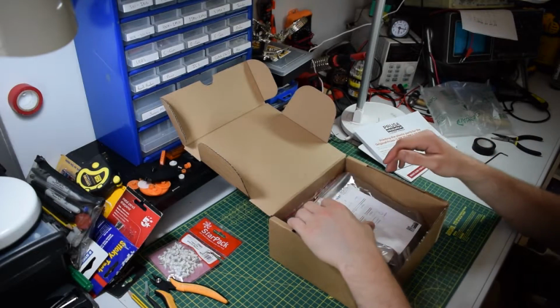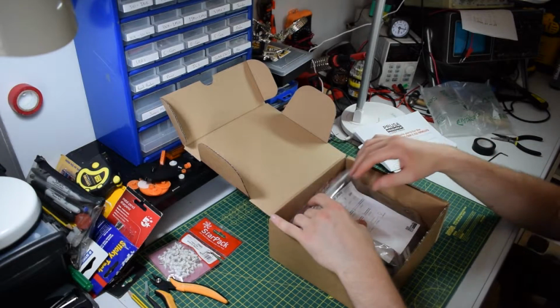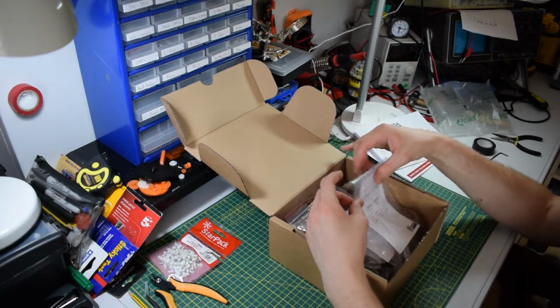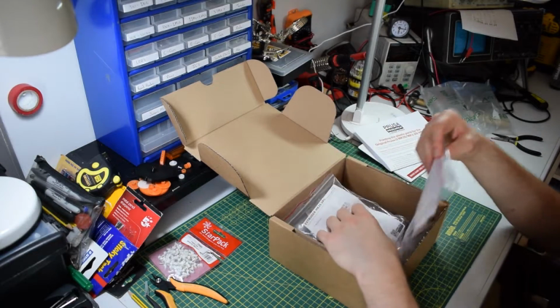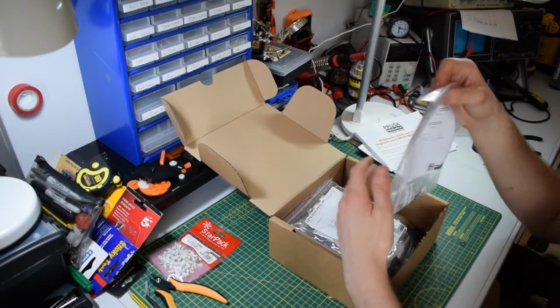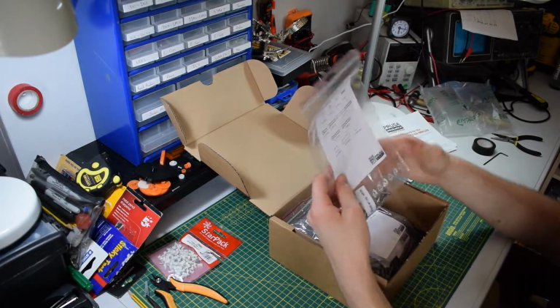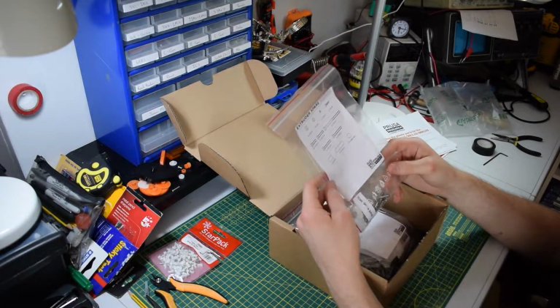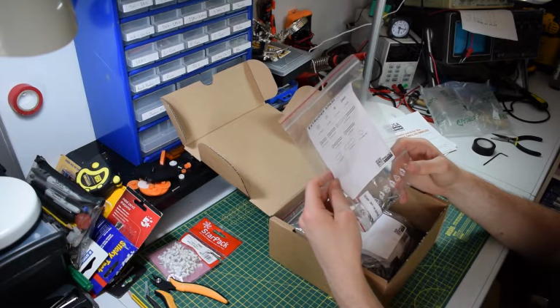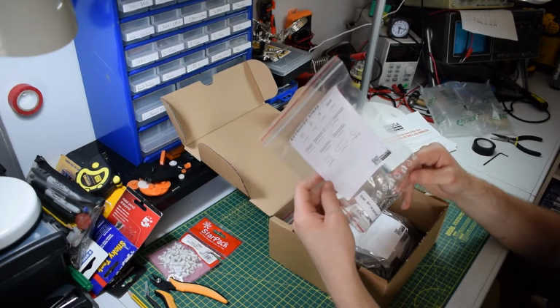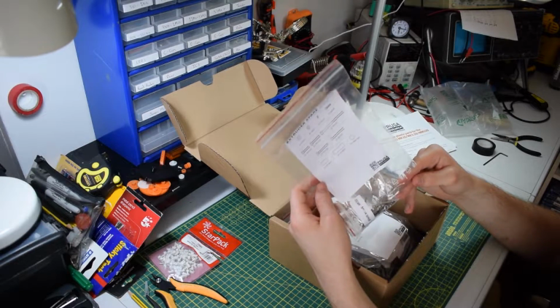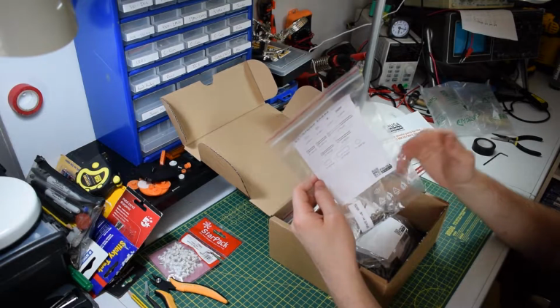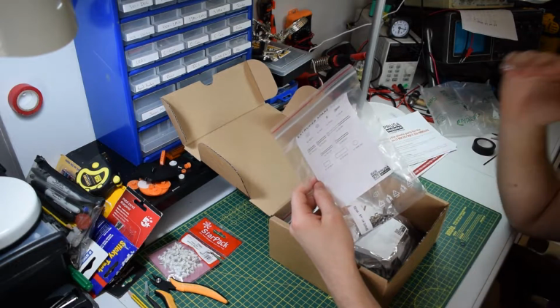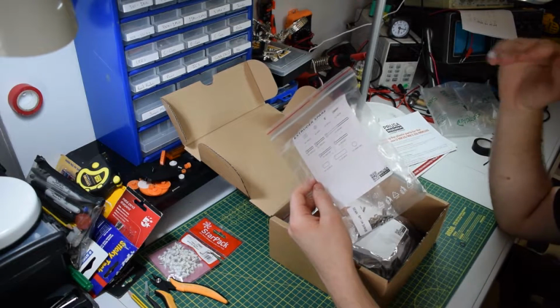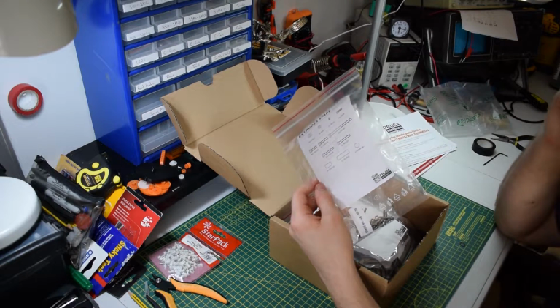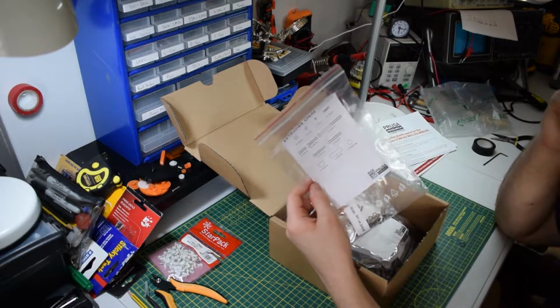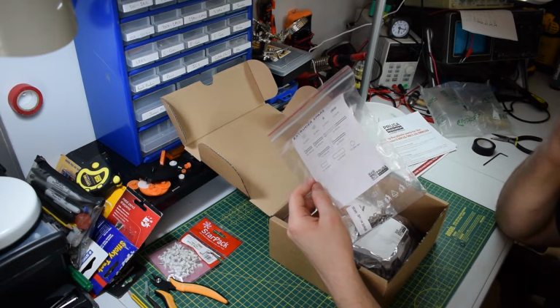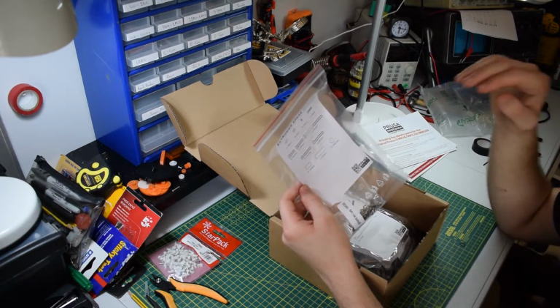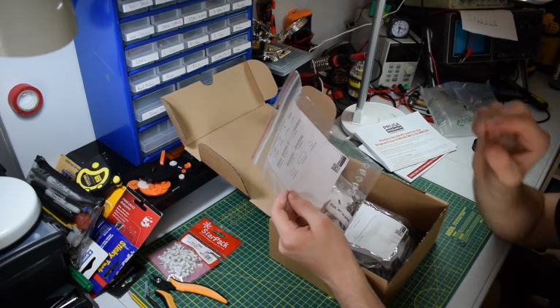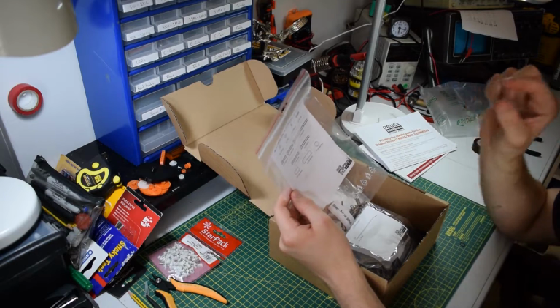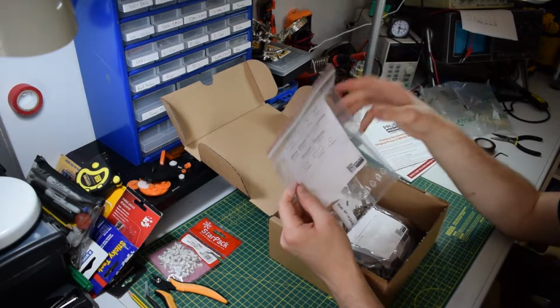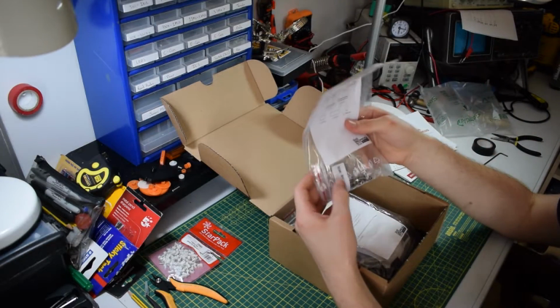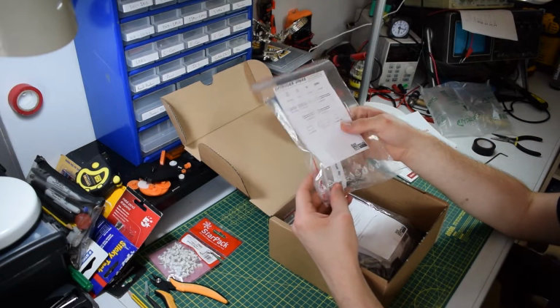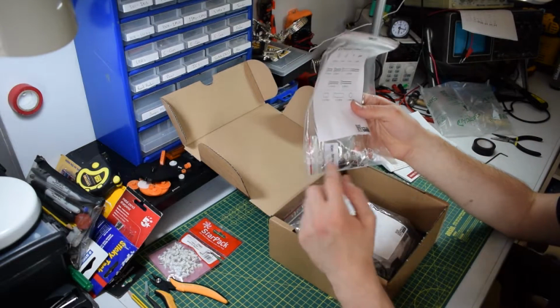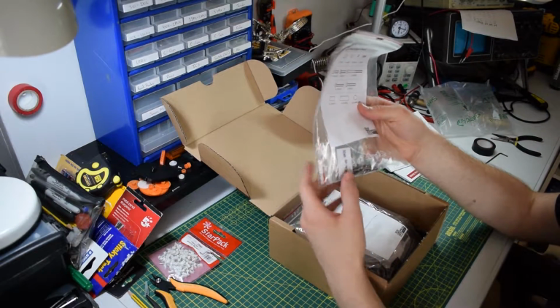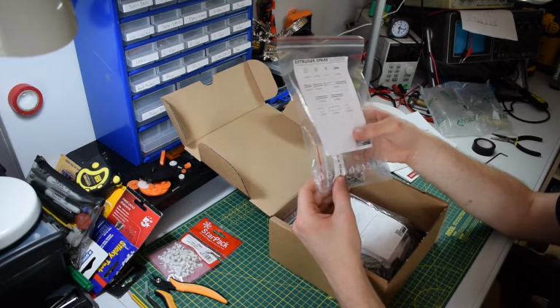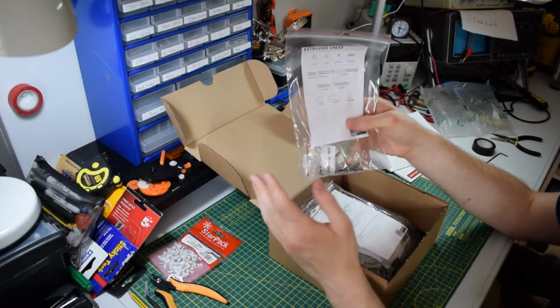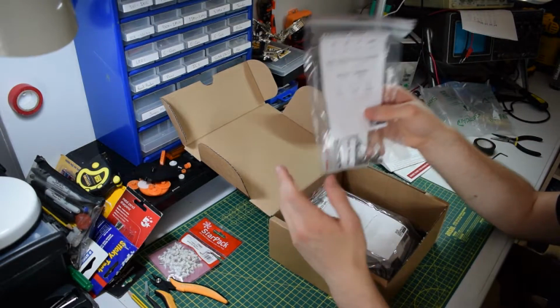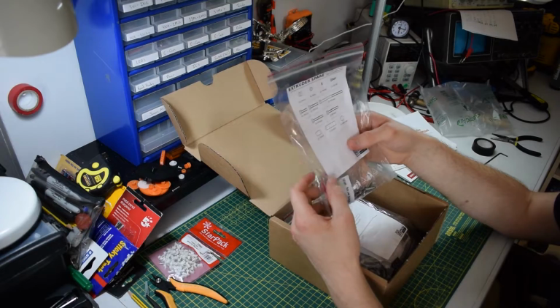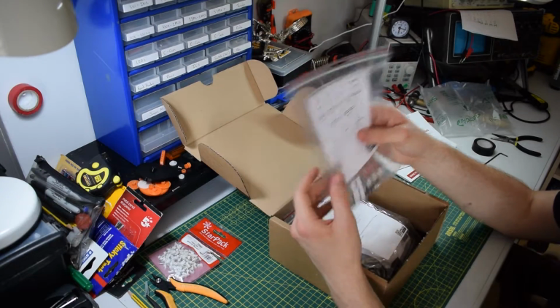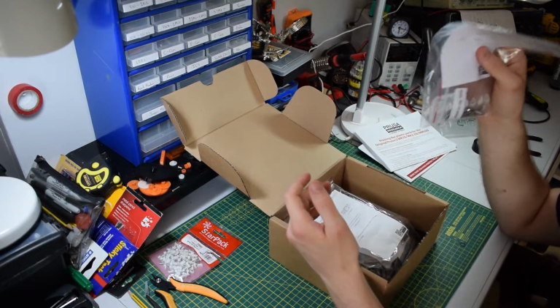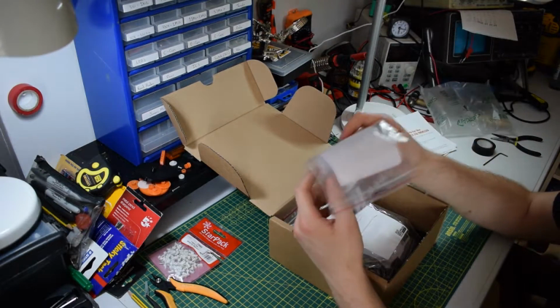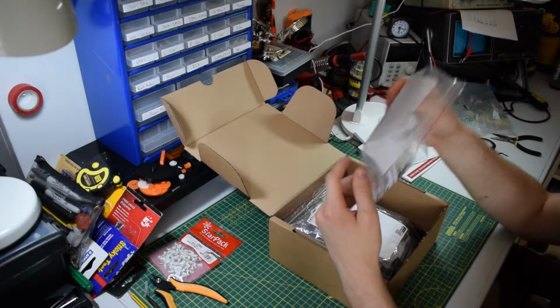In terms of actual components, we get extruder spares, which I love Prusa for. They're always going that little bit further and giving you spare parts, which a lot of companies would not do, so props to Prusa for that.